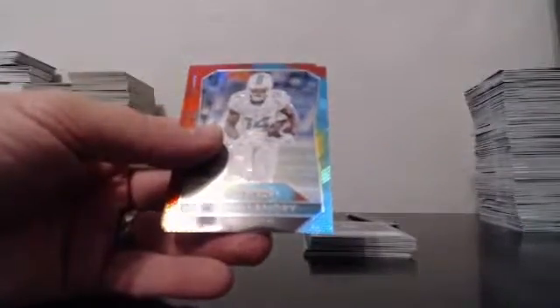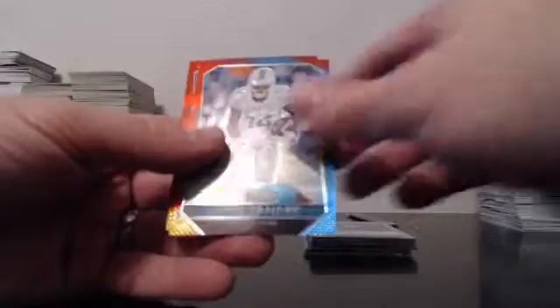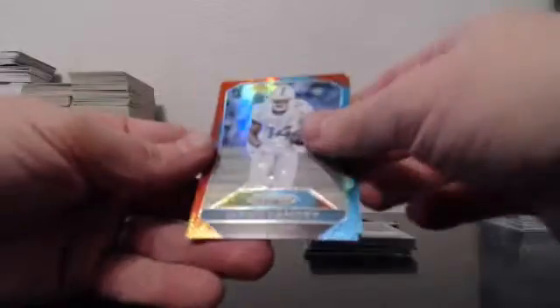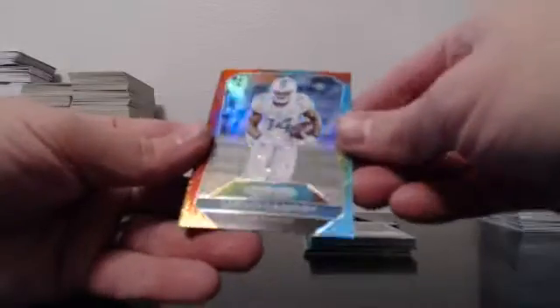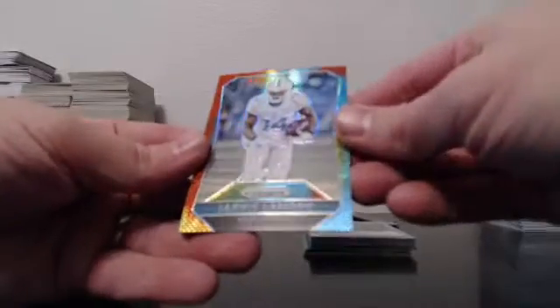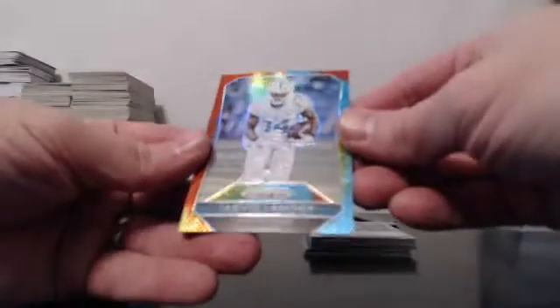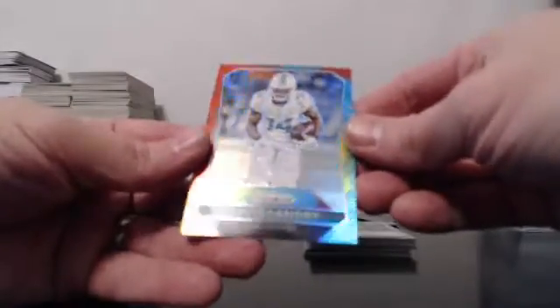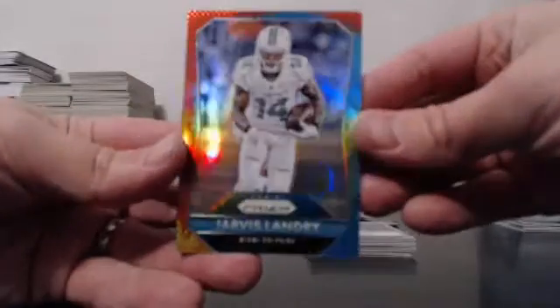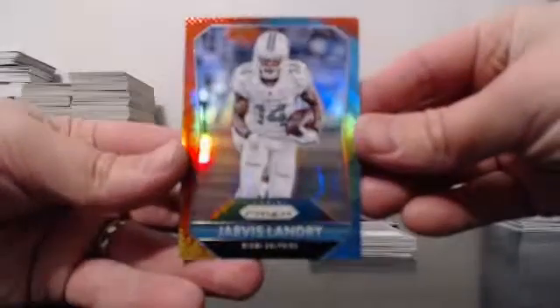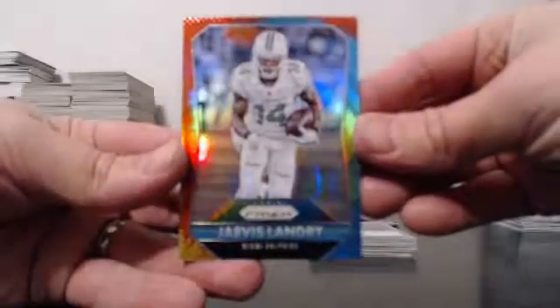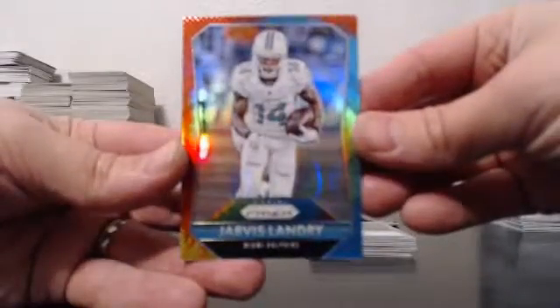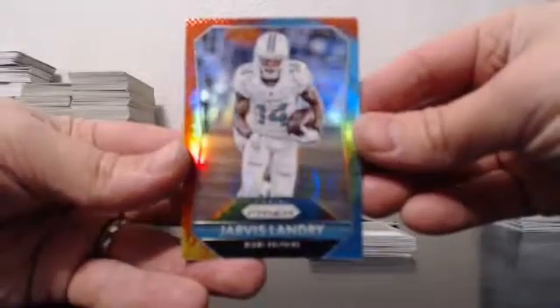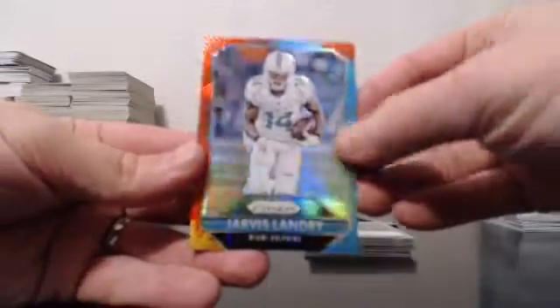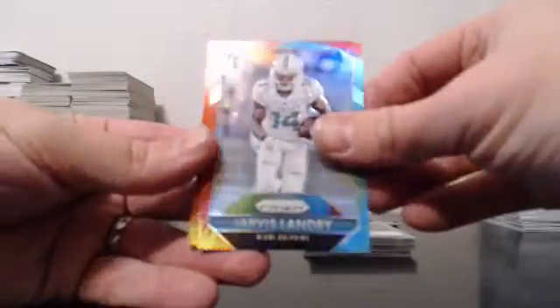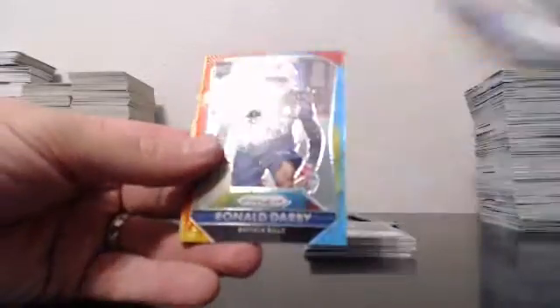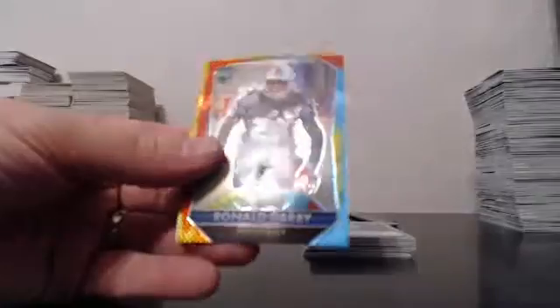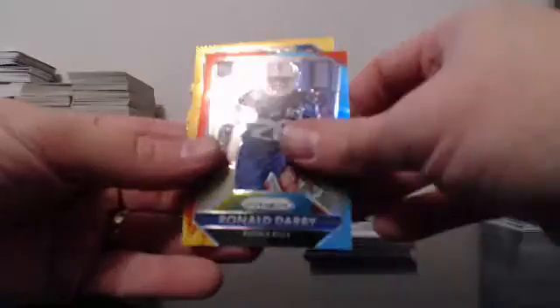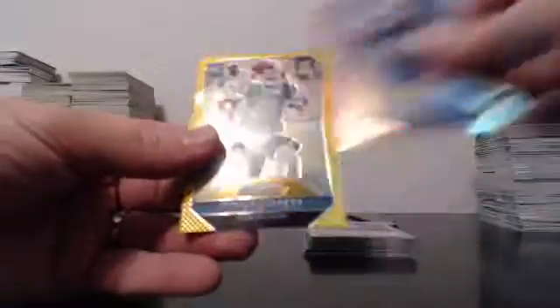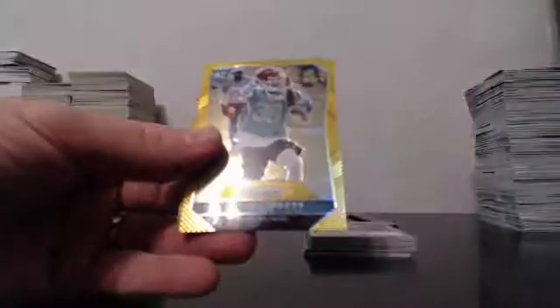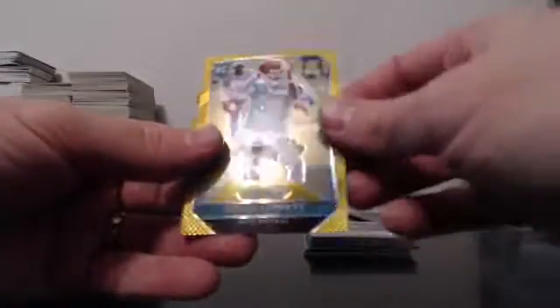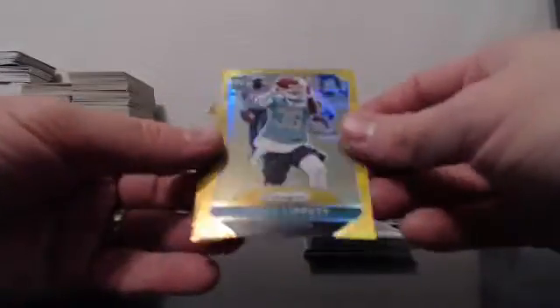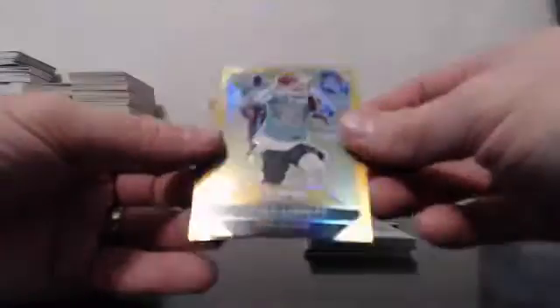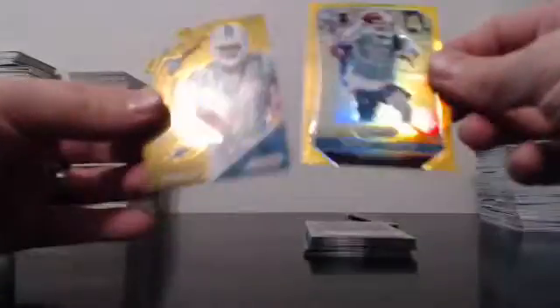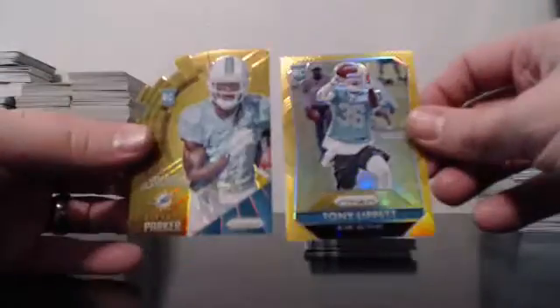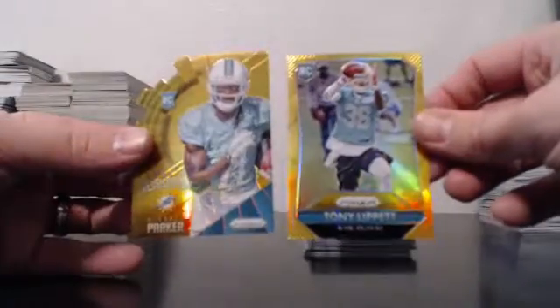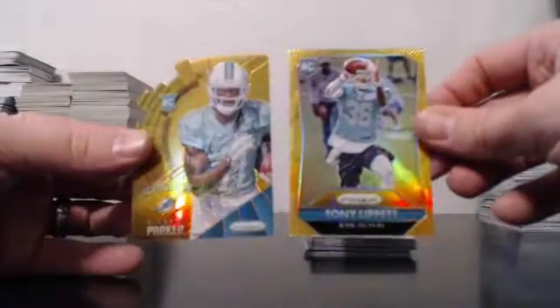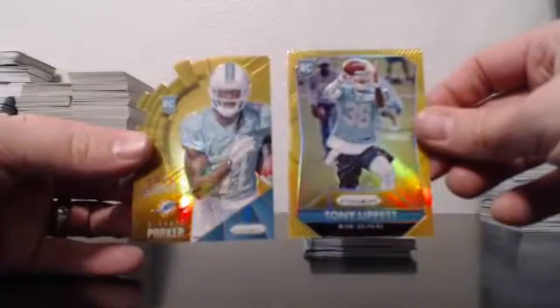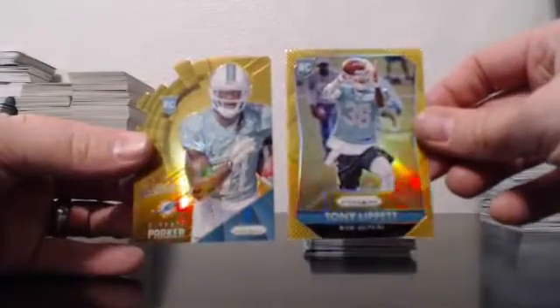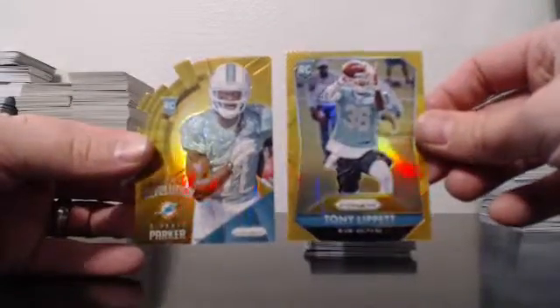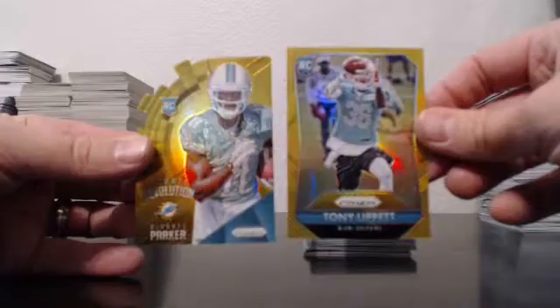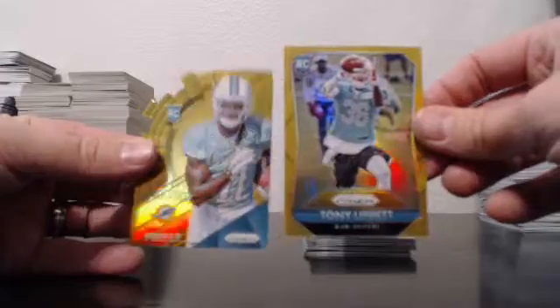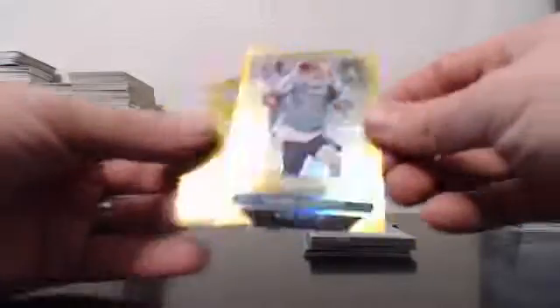And then we go back to the hippie days. Tie-Dyes, out of 25: Landry and Darby. And then if you have the Dolphins, you're happy. Two golds: Lippet and Parker. Congratulations.